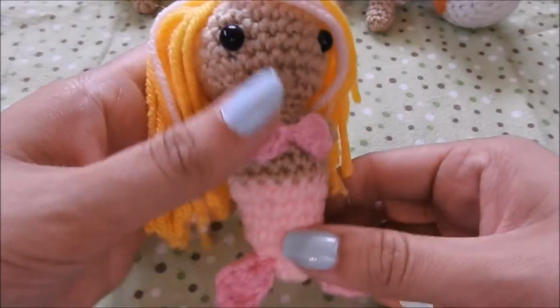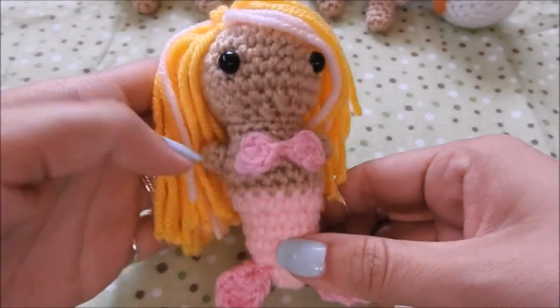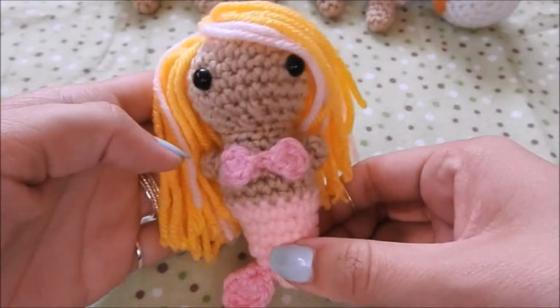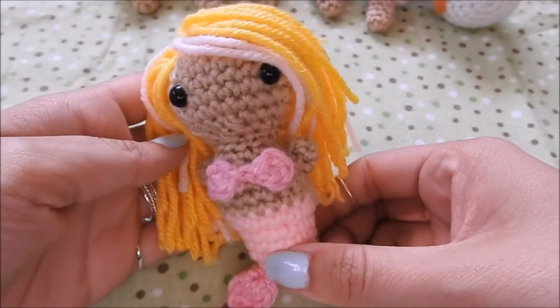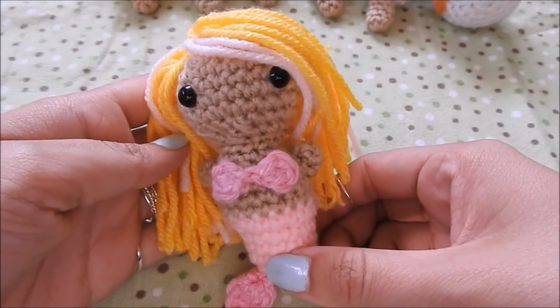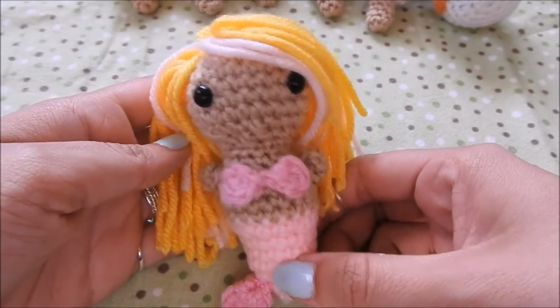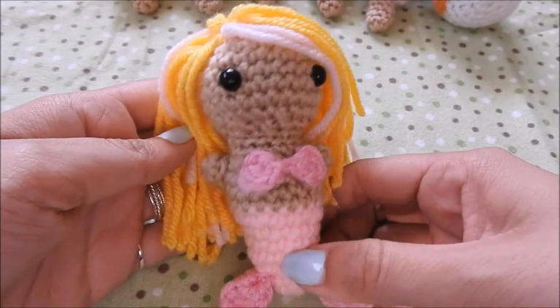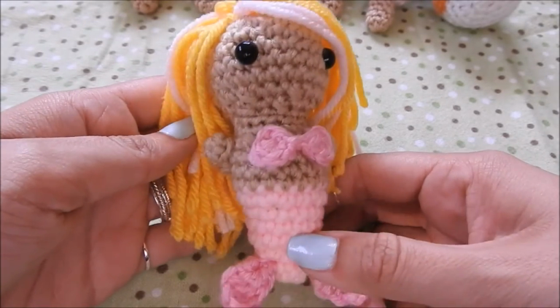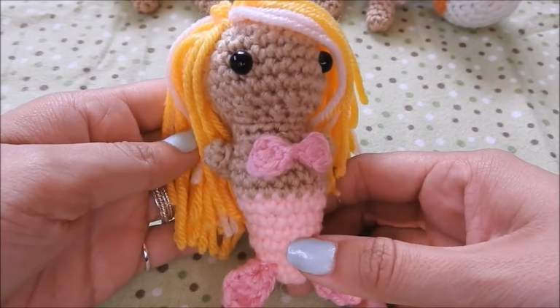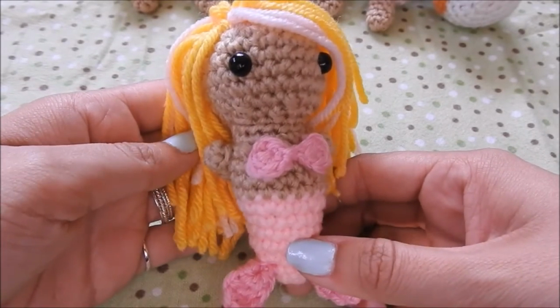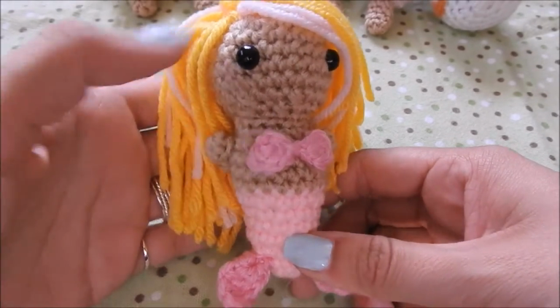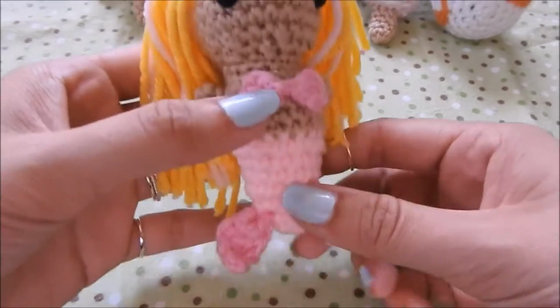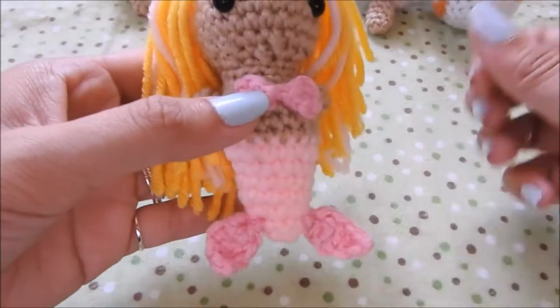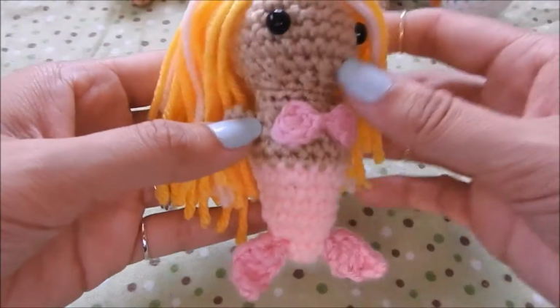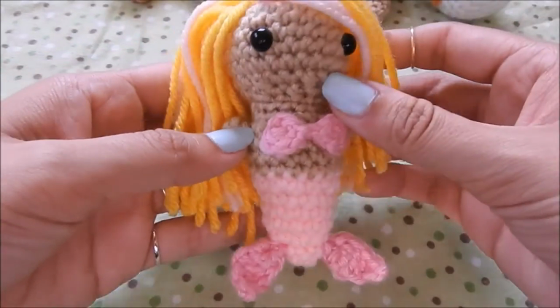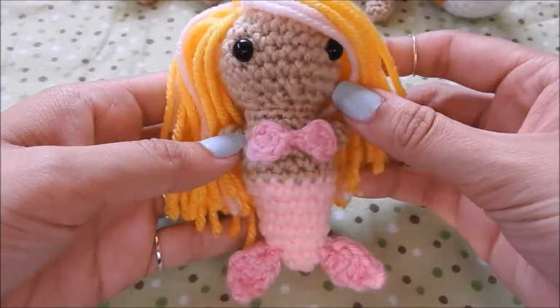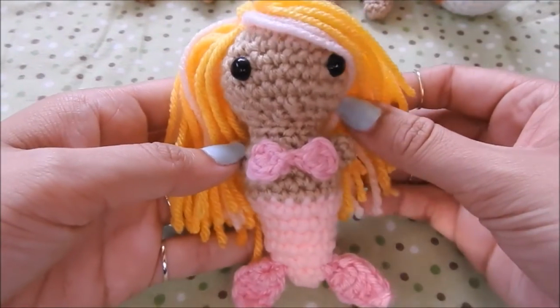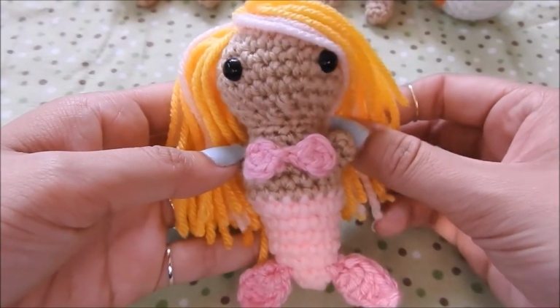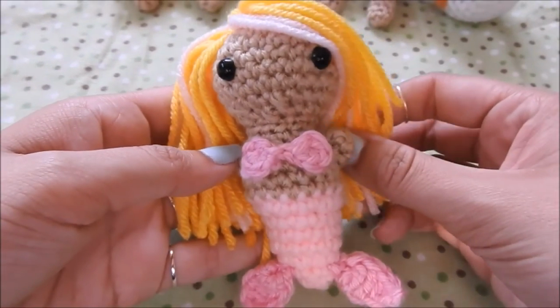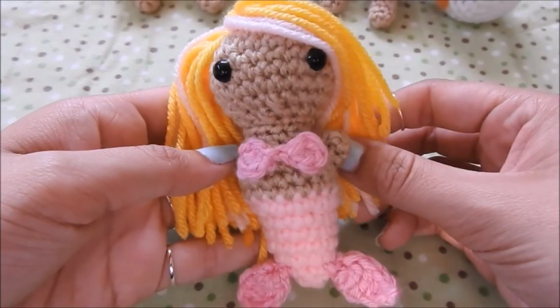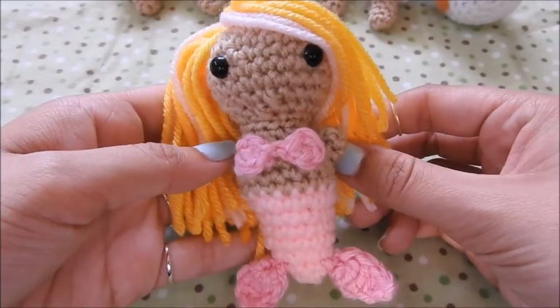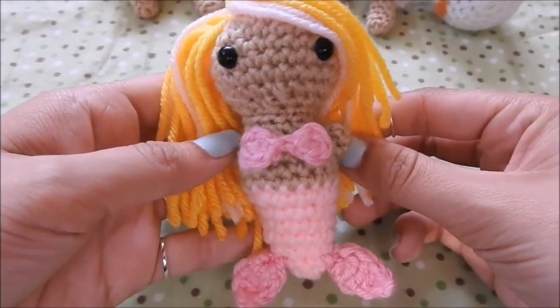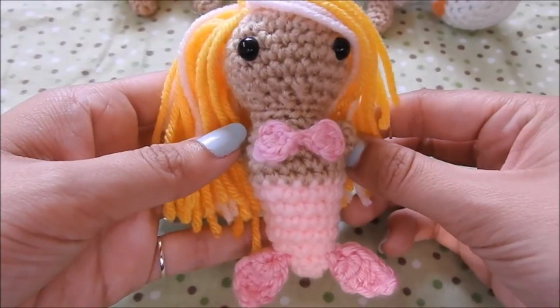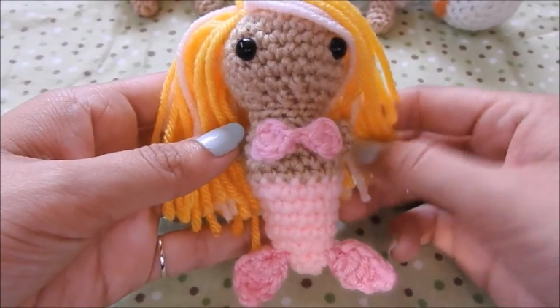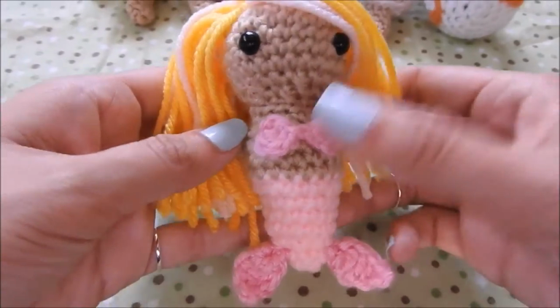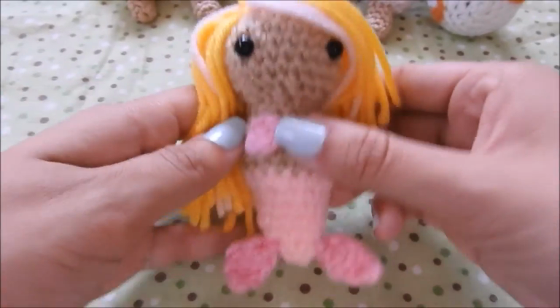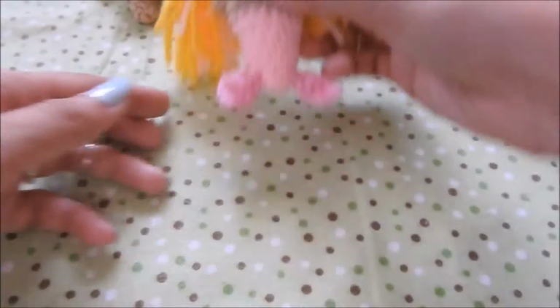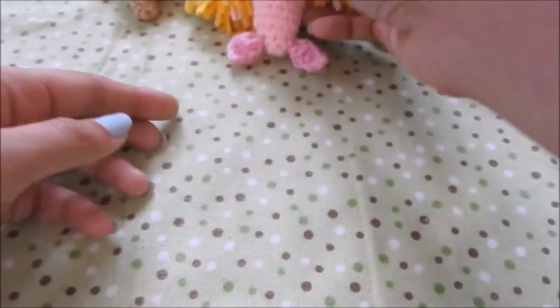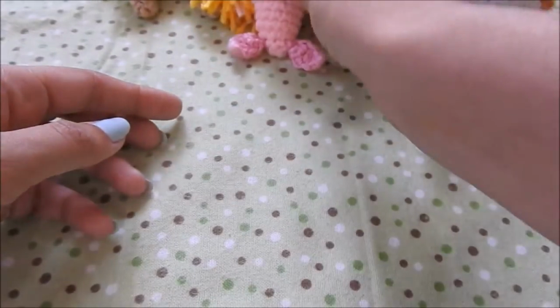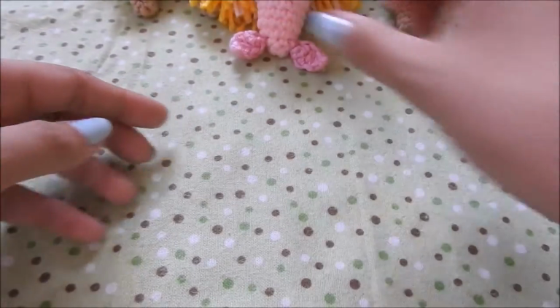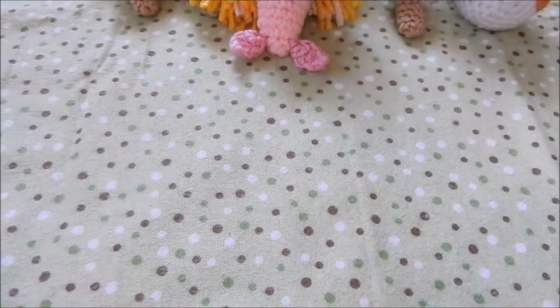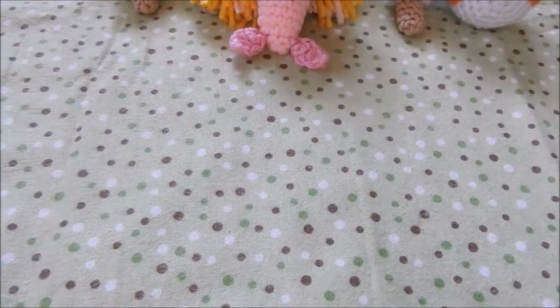Here's a little tiny mermaid chibi that I made. I just felt like making a mermaid and I ended up making her really teeny tiny, and I really love how she turned out.